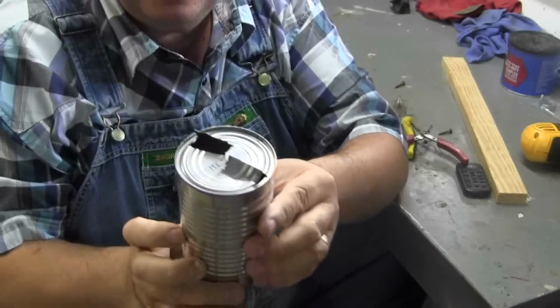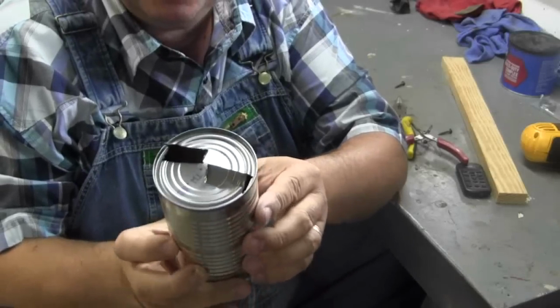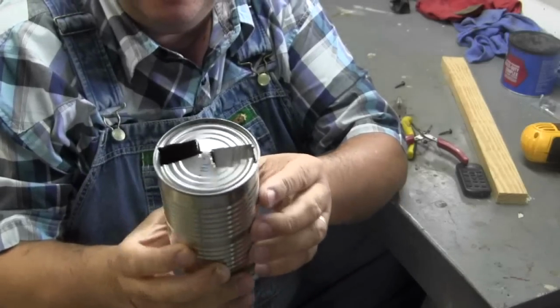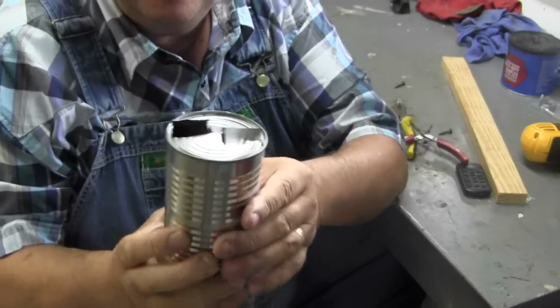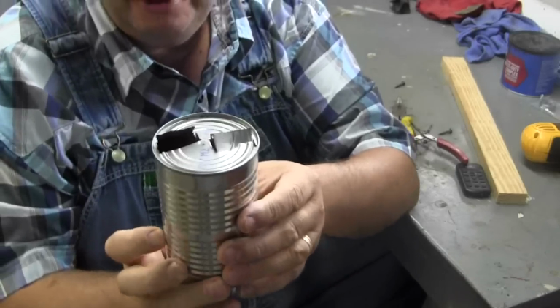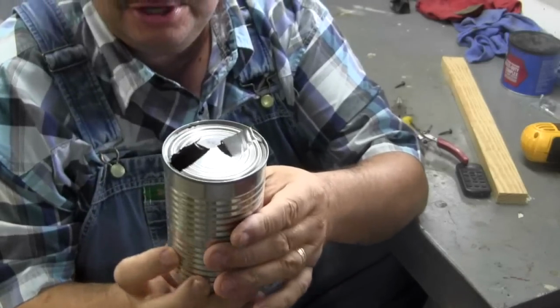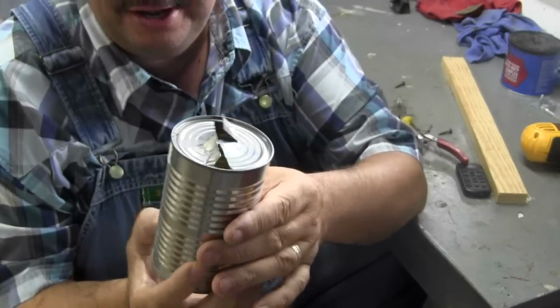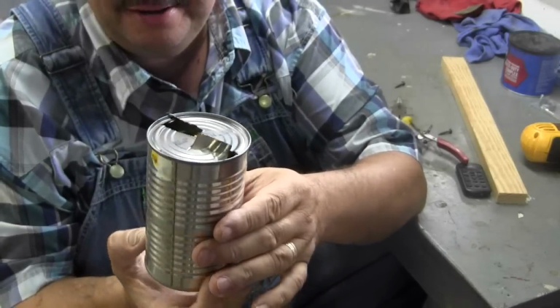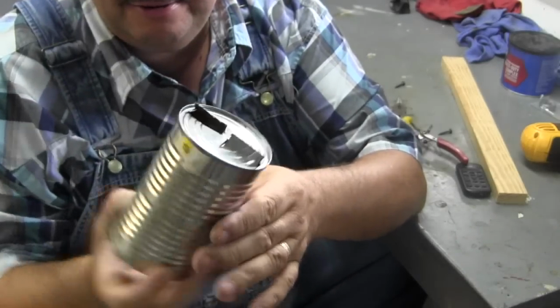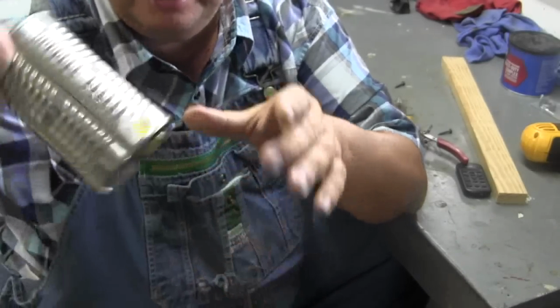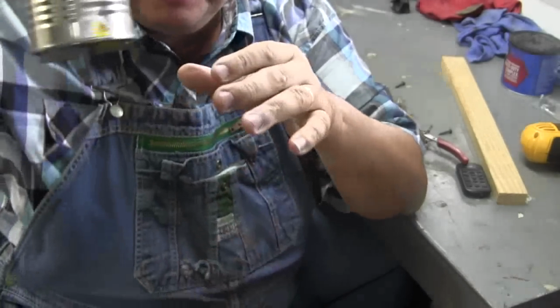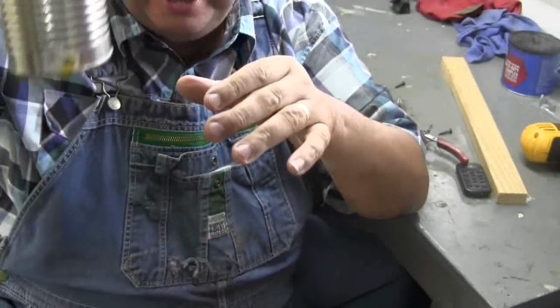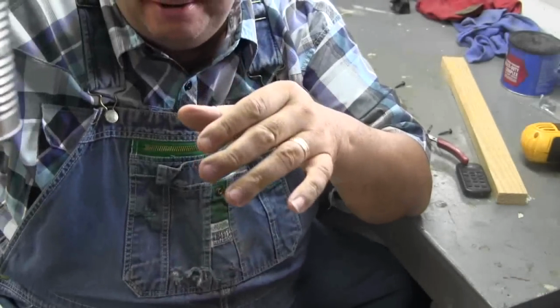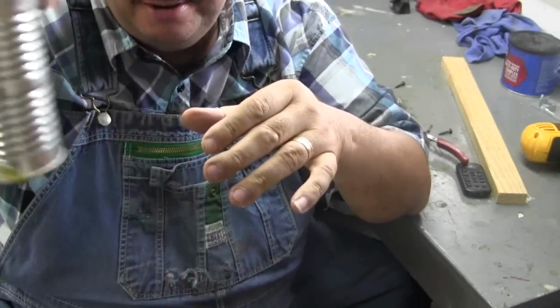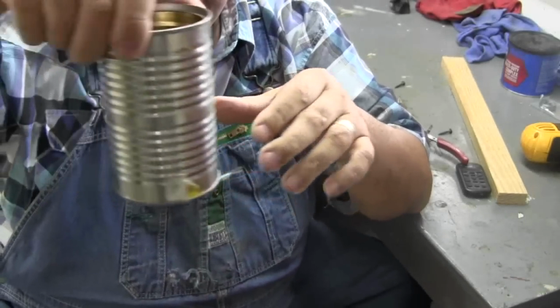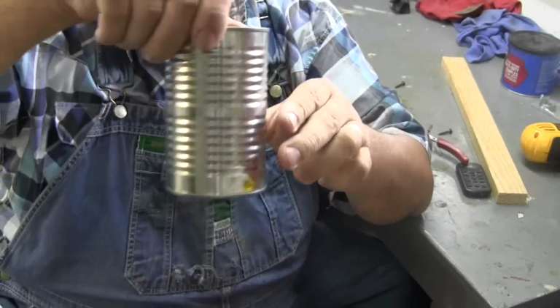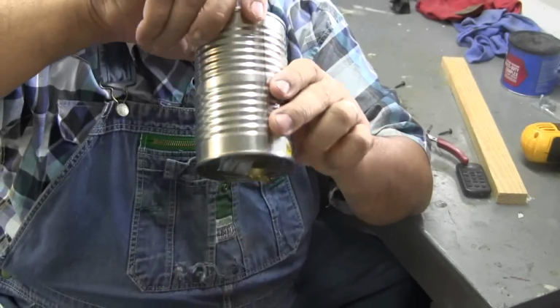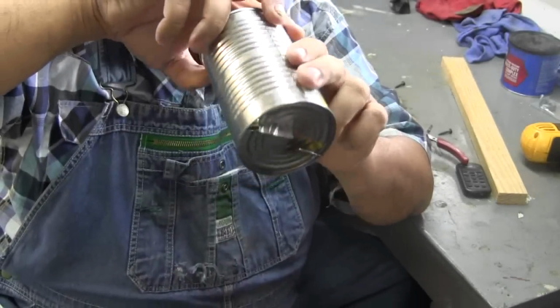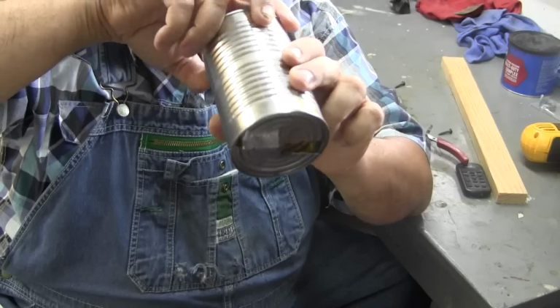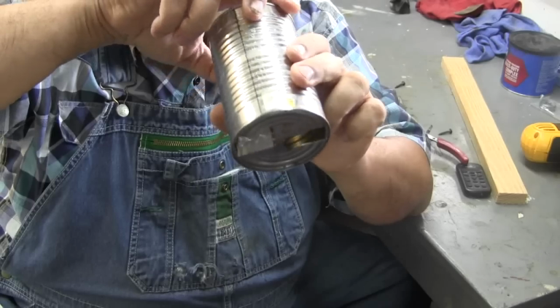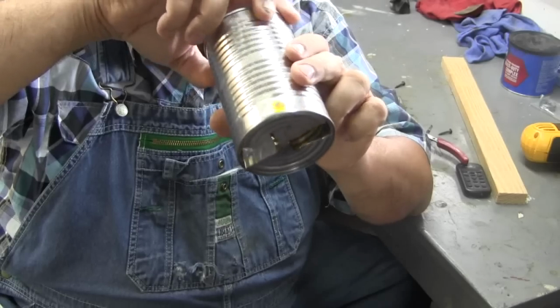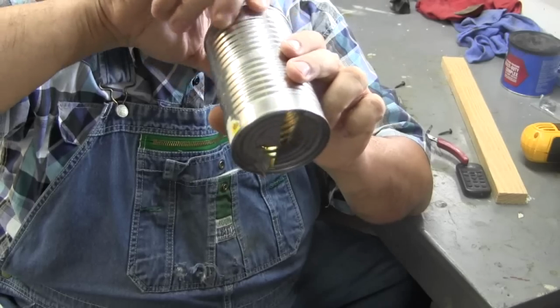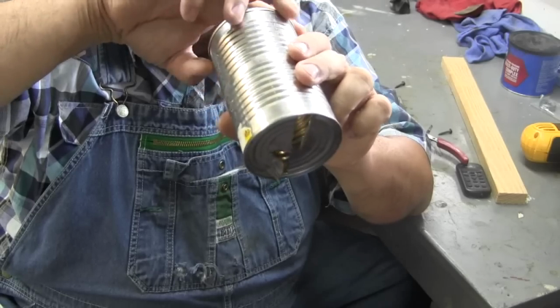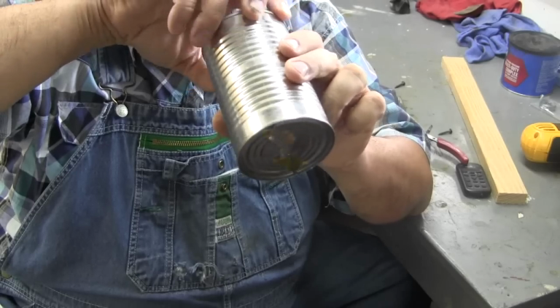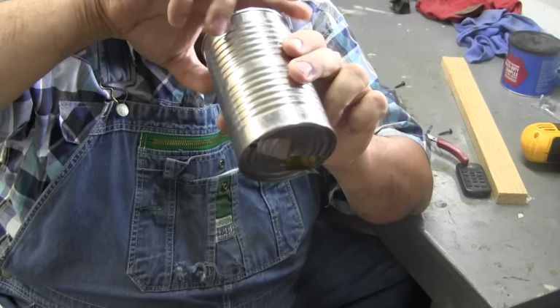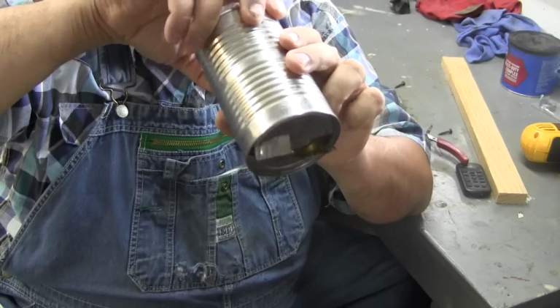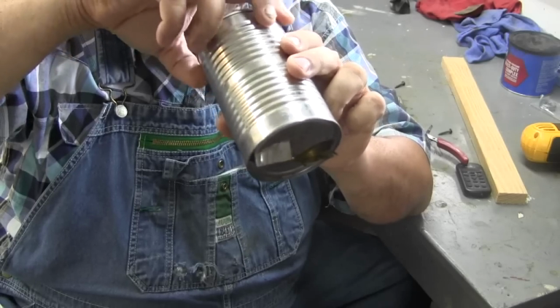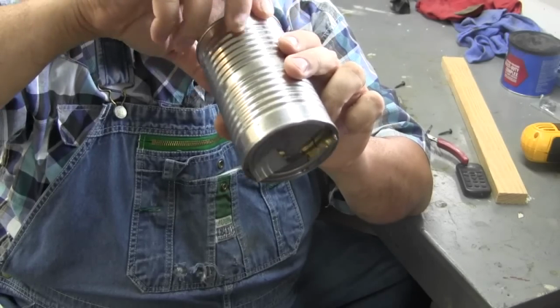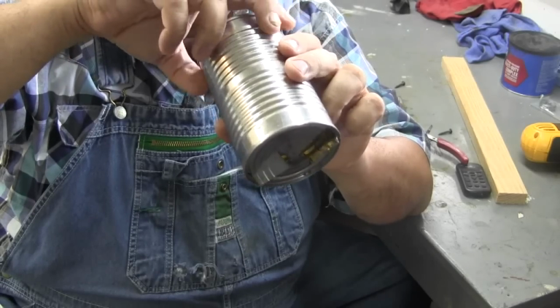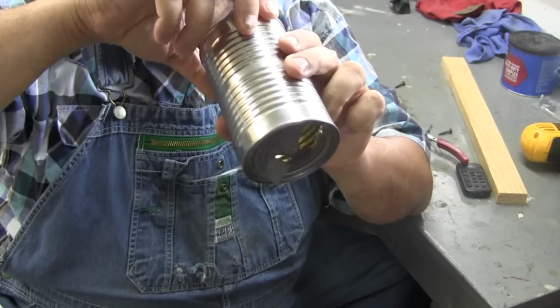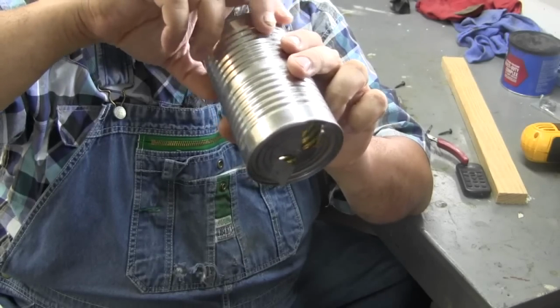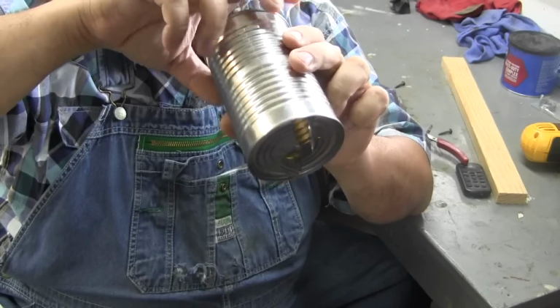Here's what you got. When you turn it — of course it will be upside down — but when you turn it, it will scoop up that pea gravel into this.